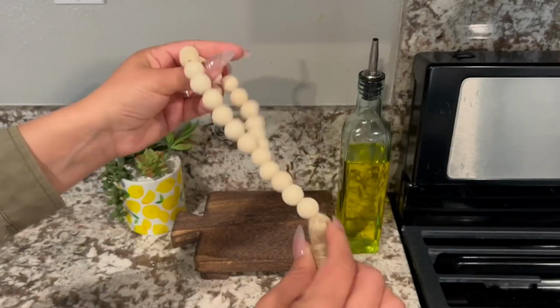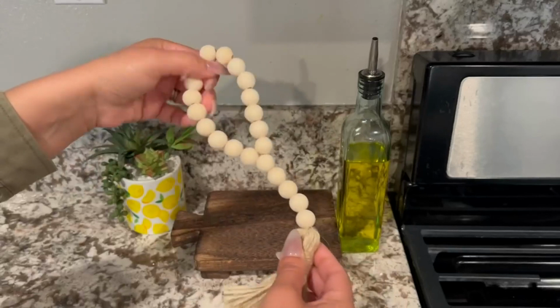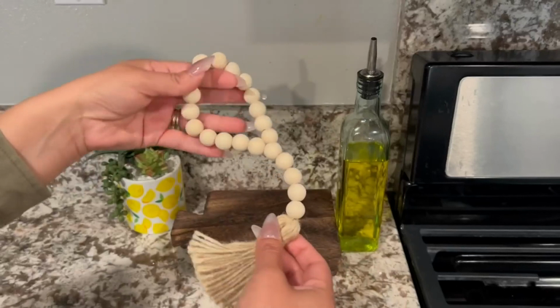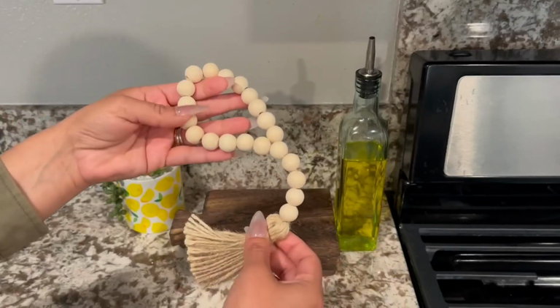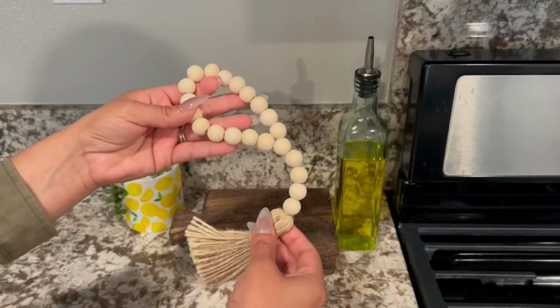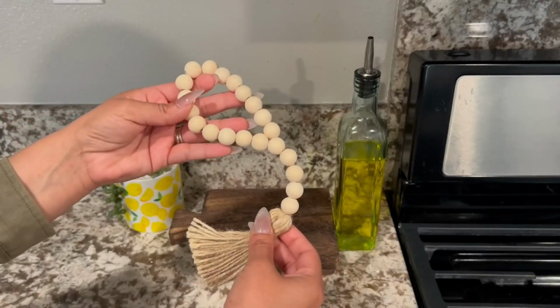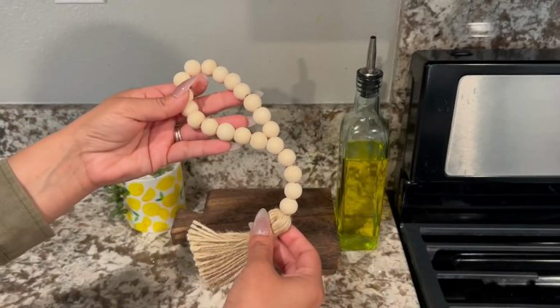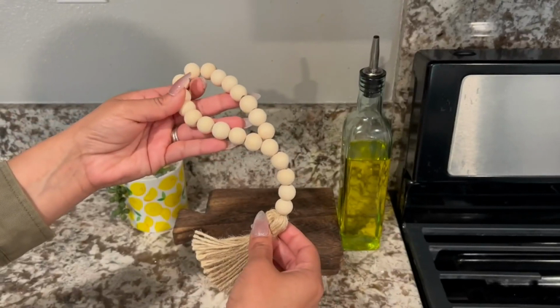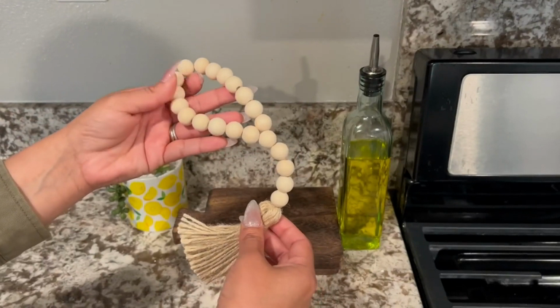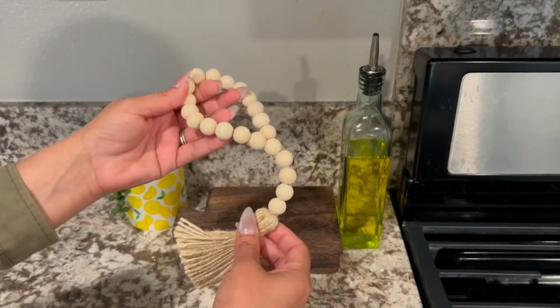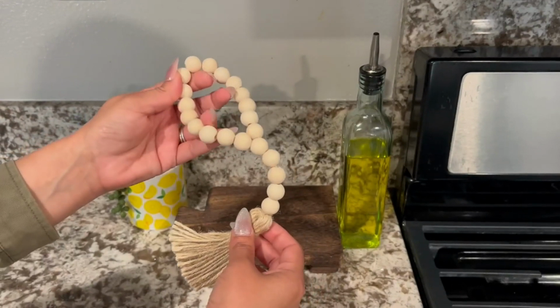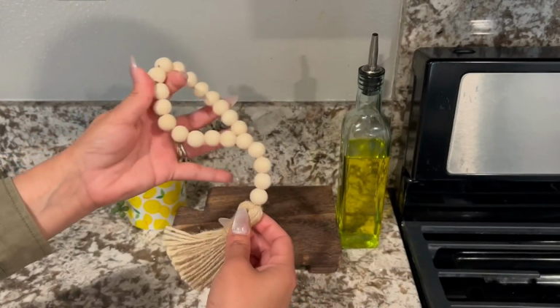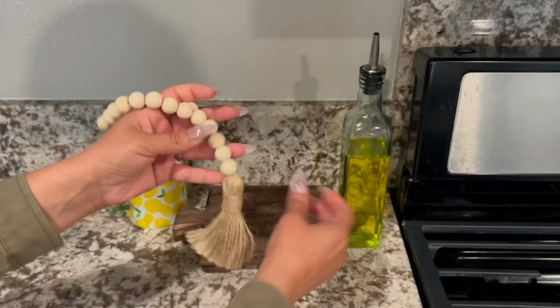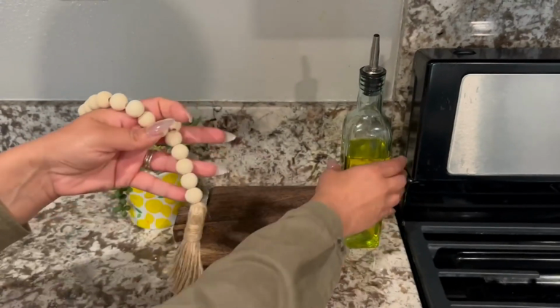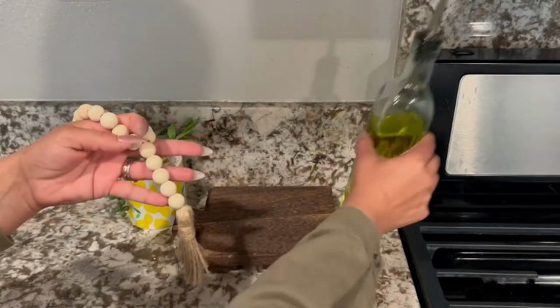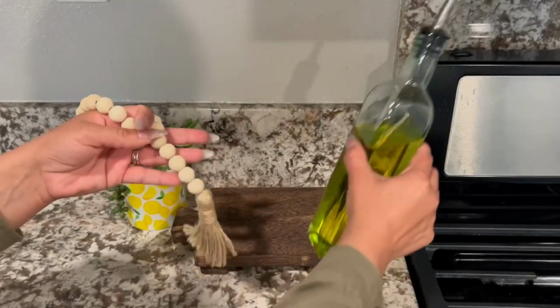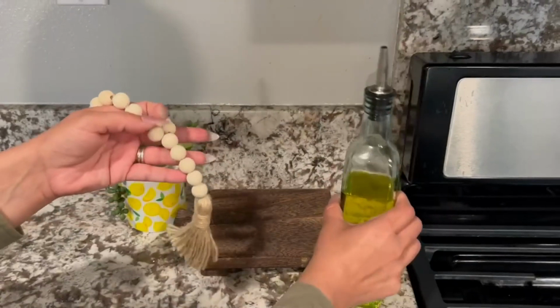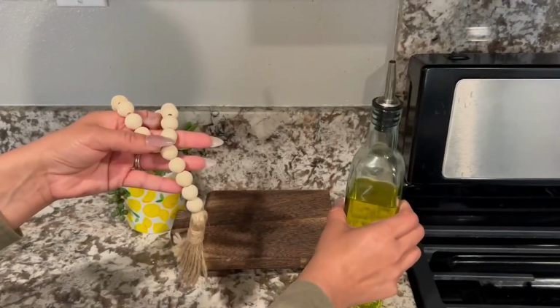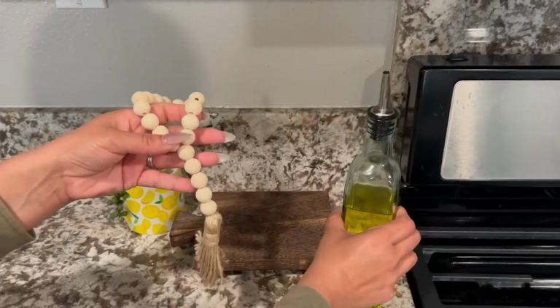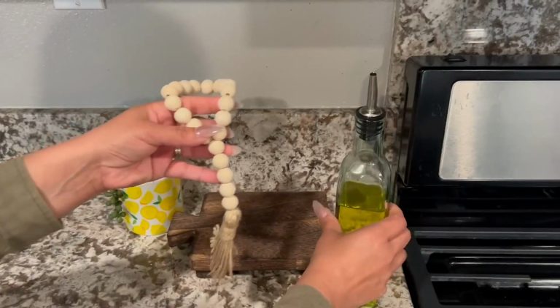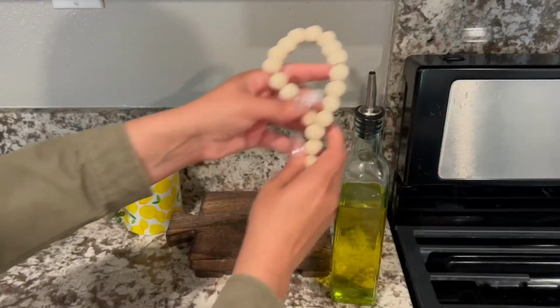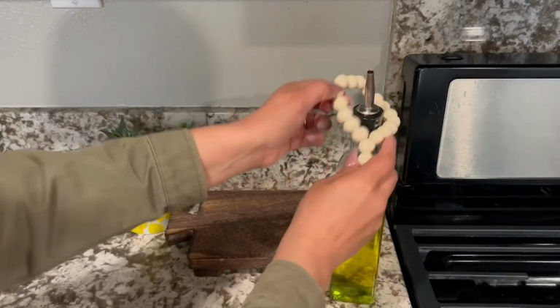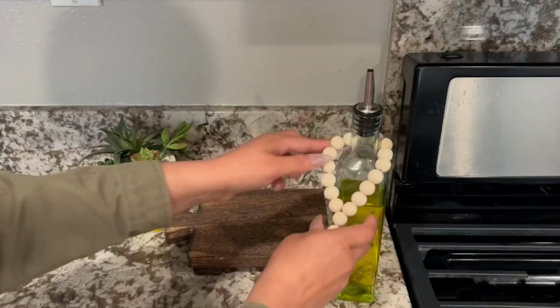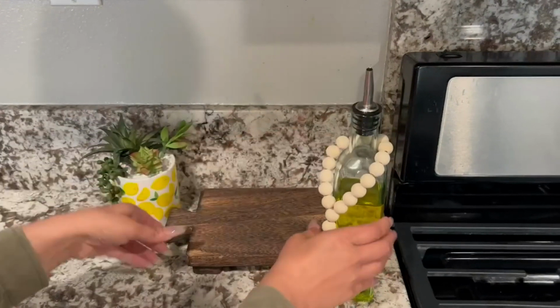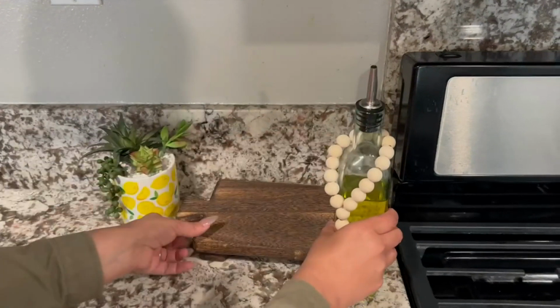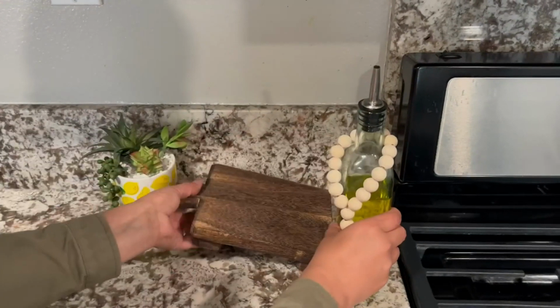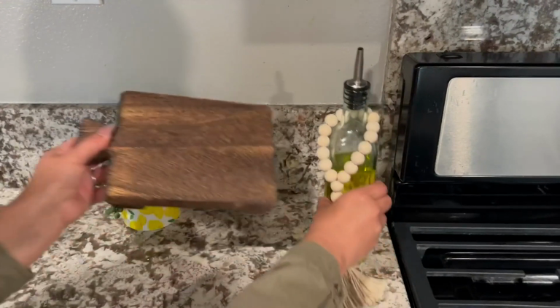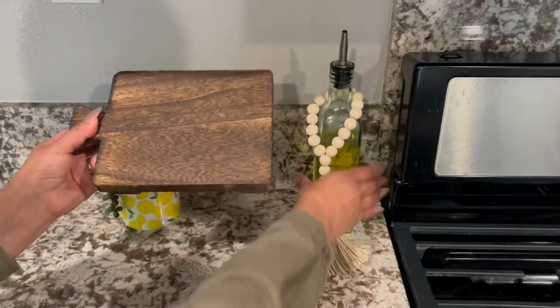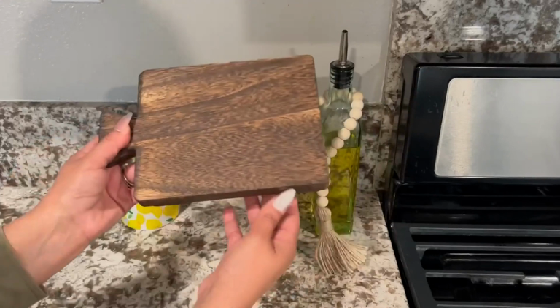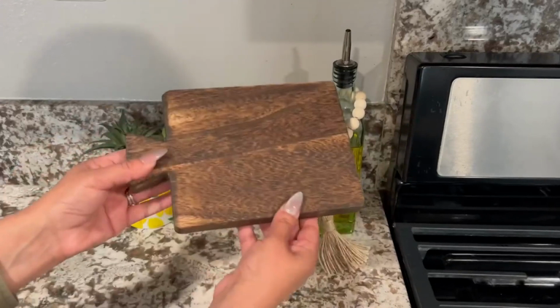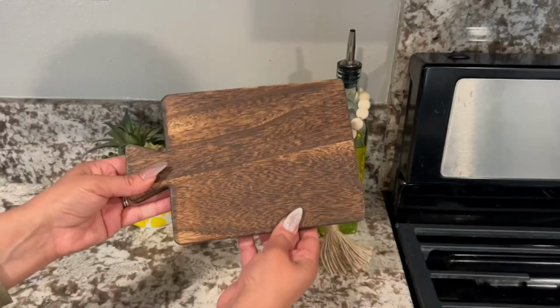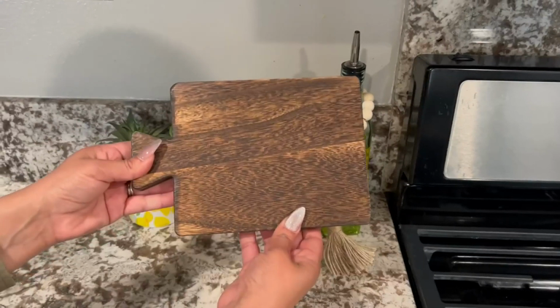So you can put this over like a soap dispenser, over a candle, over — I put it over my olive oil container dispenser. And here is the wood pedestal.